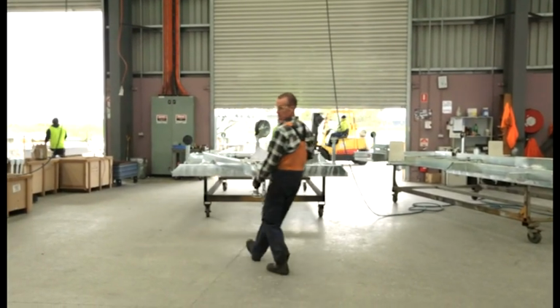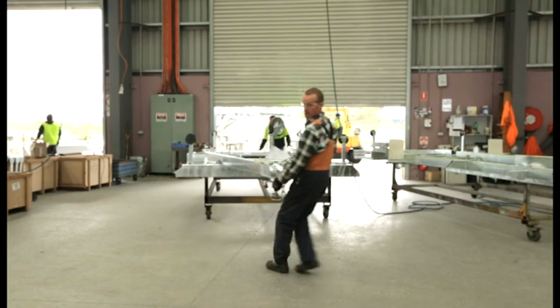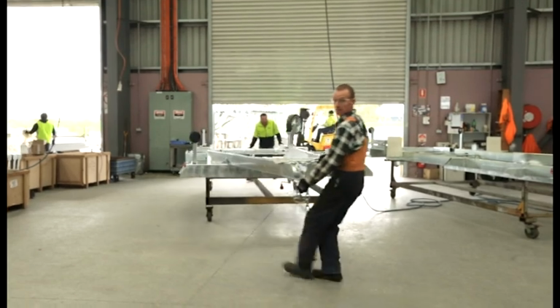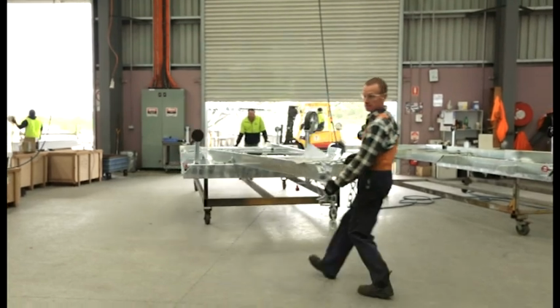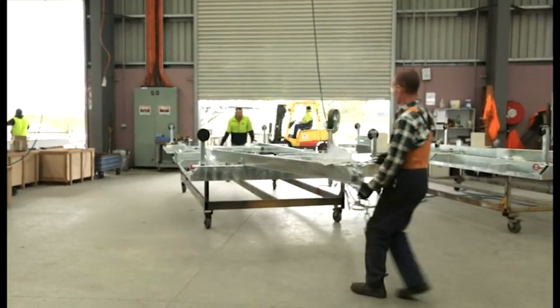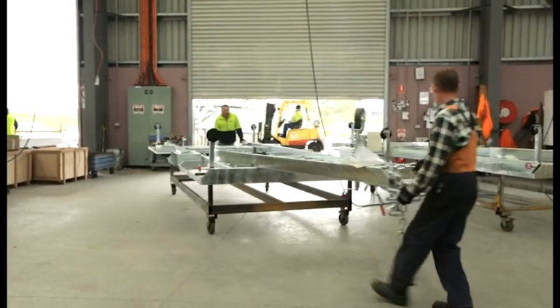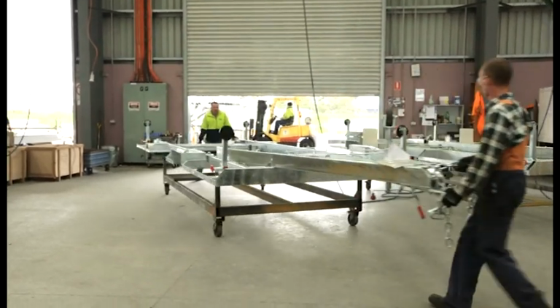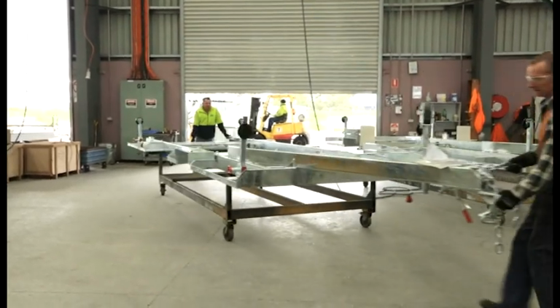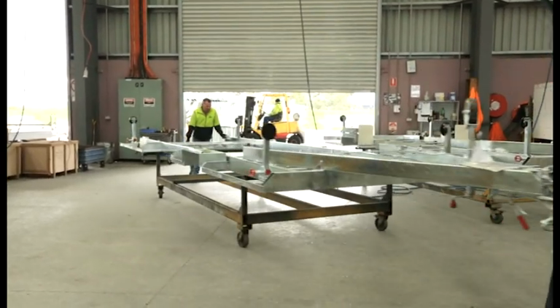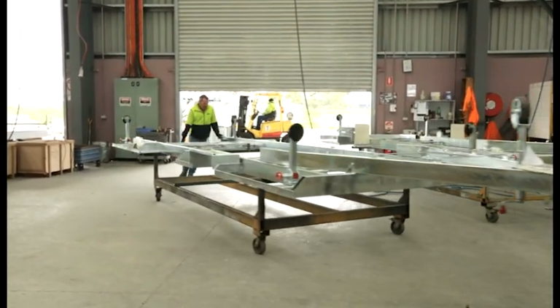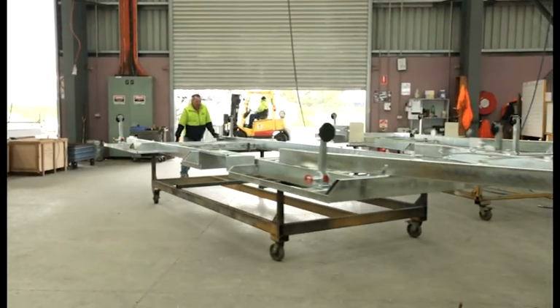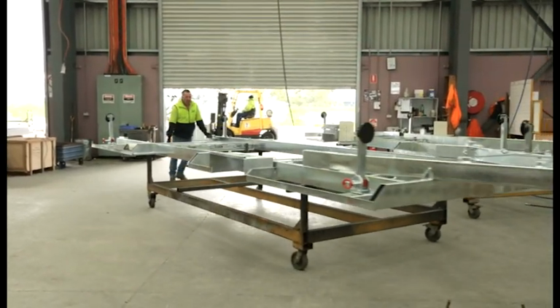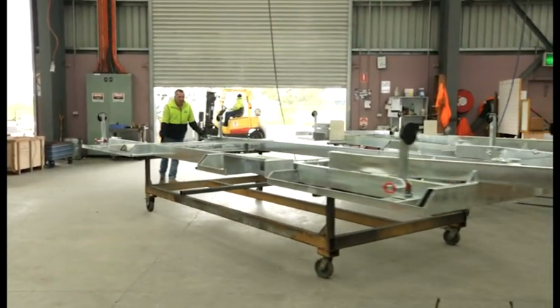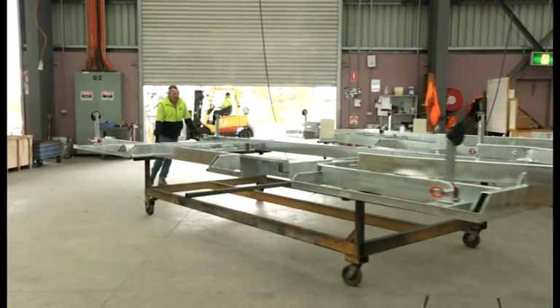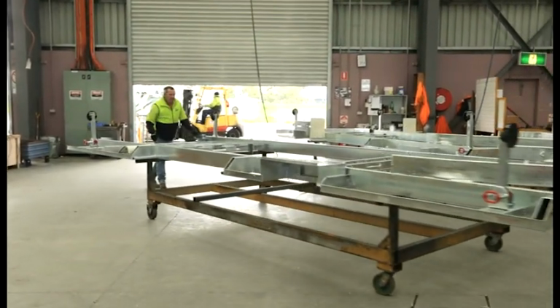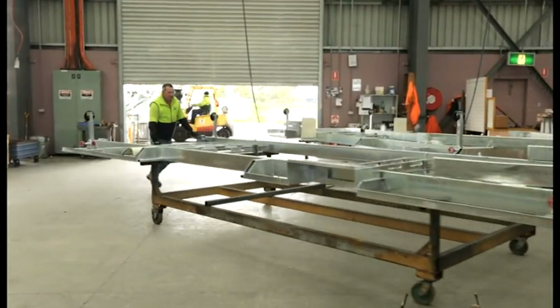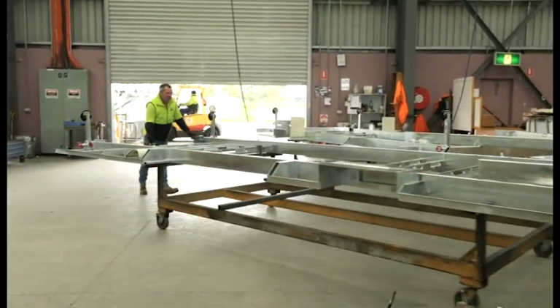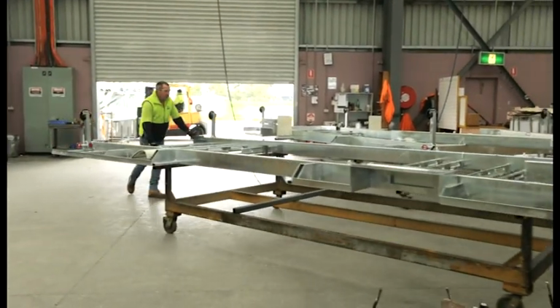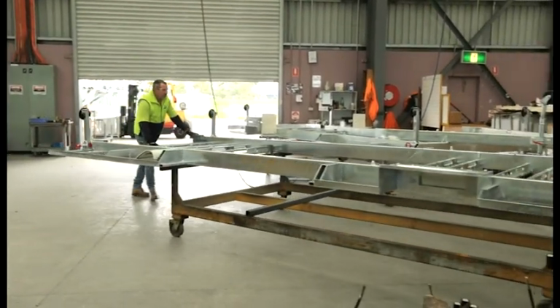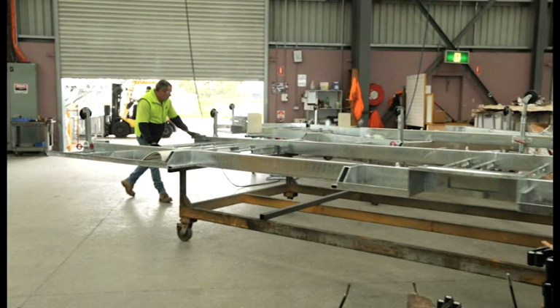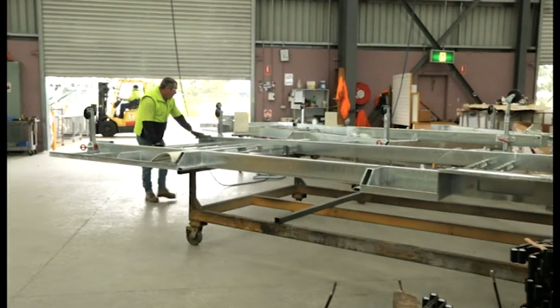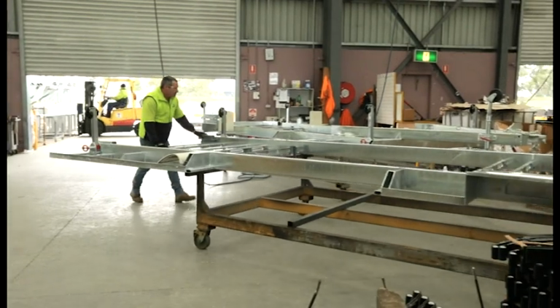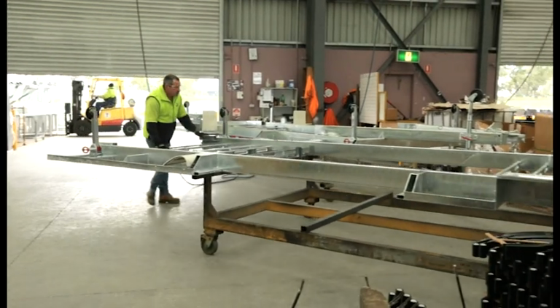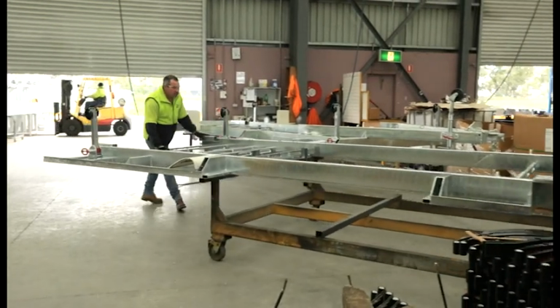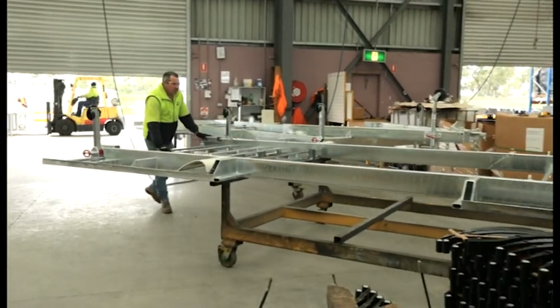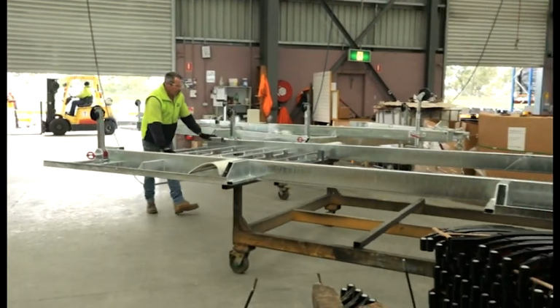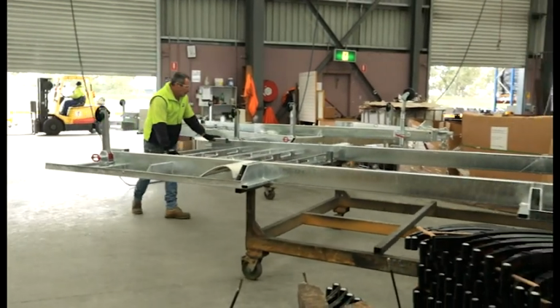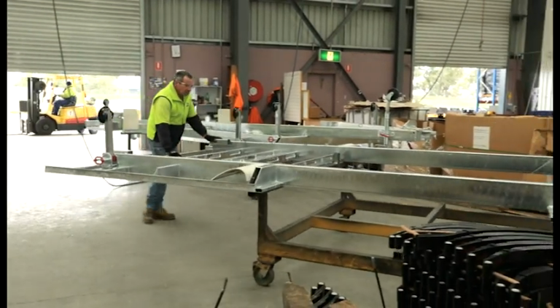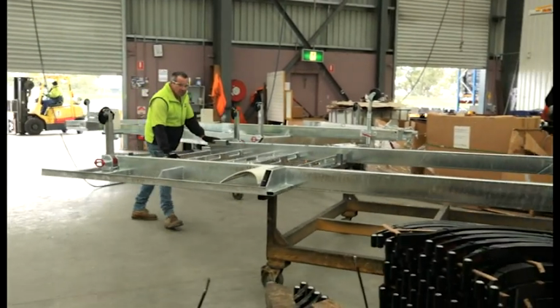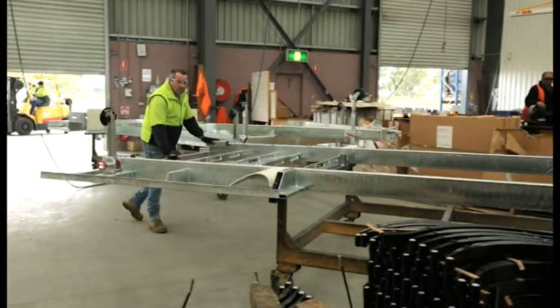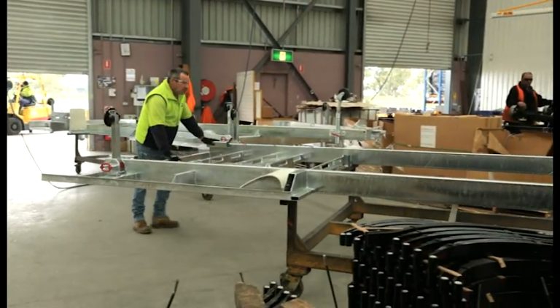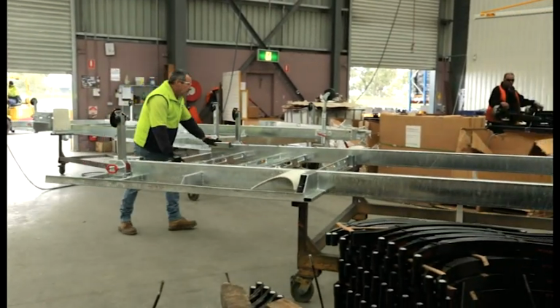Once the chassis are galvanised, they're turned upside down on a trolley and rolled through a production line, ready to have components, including suspension, added to them.